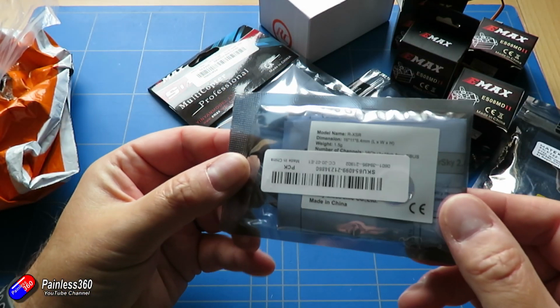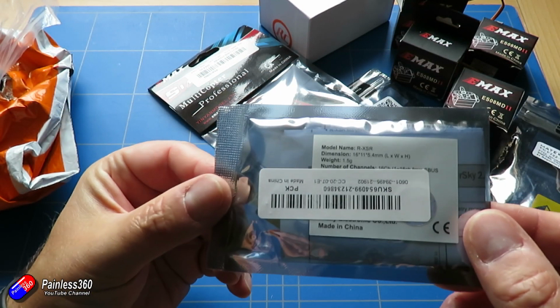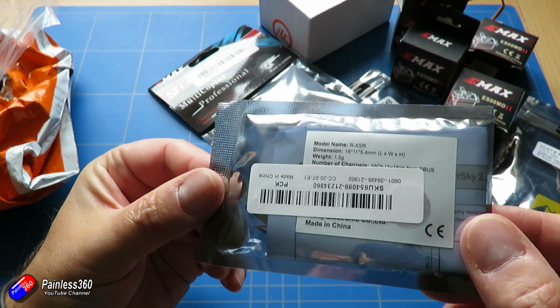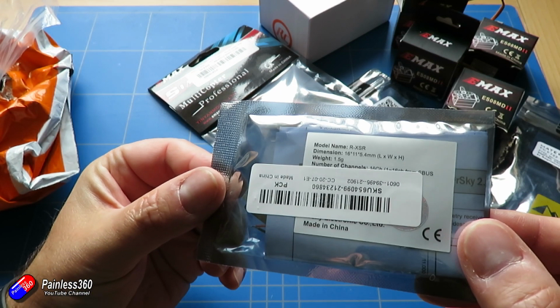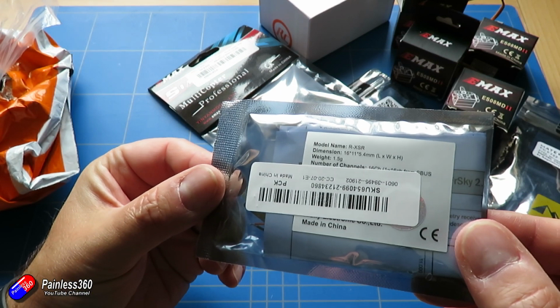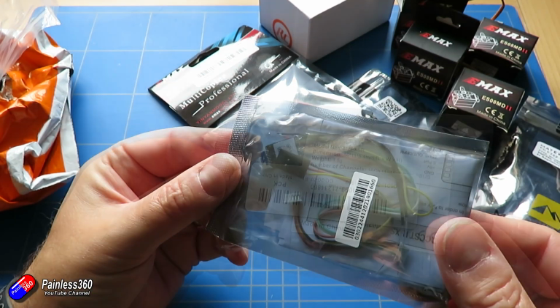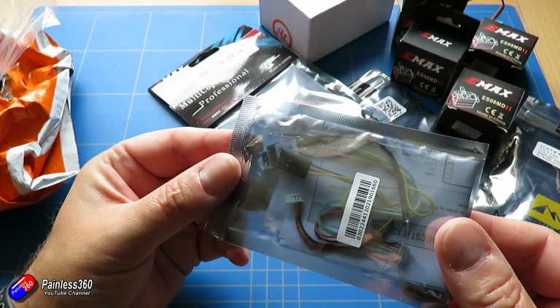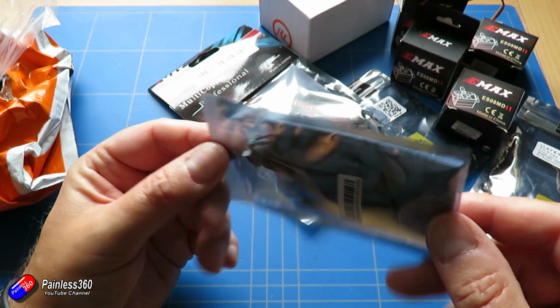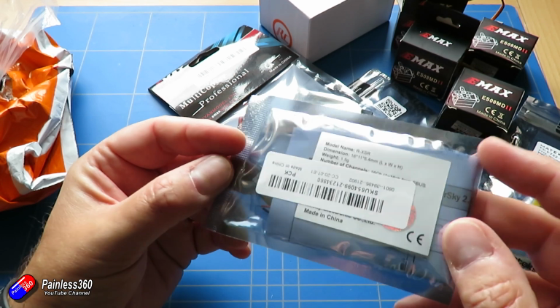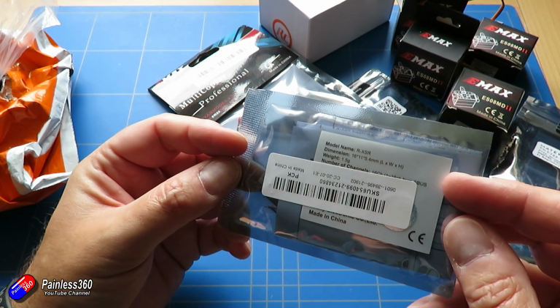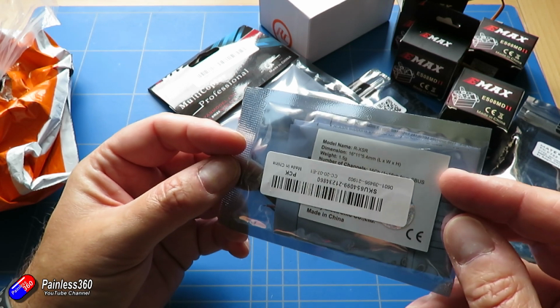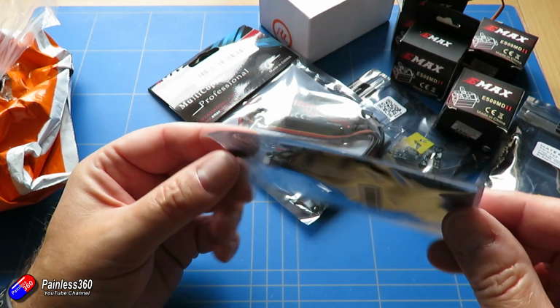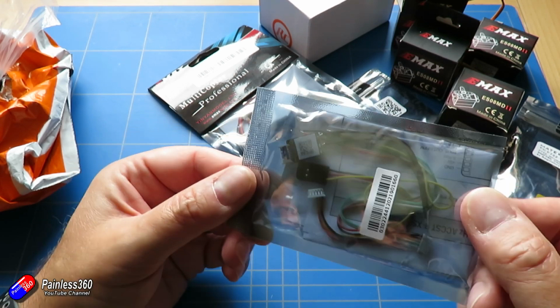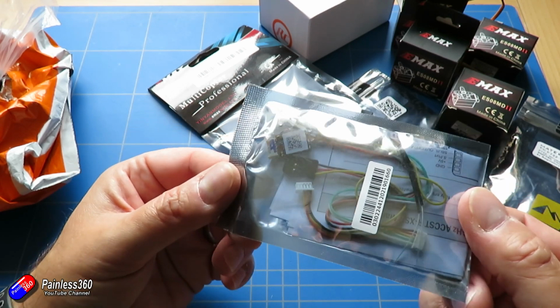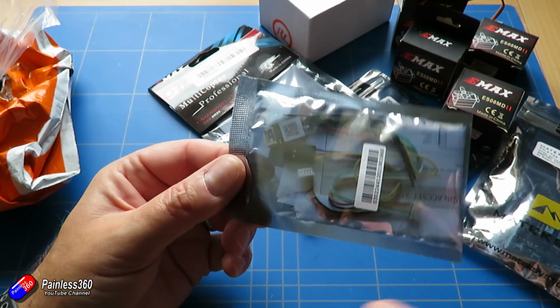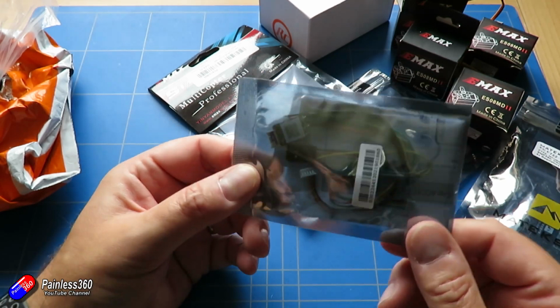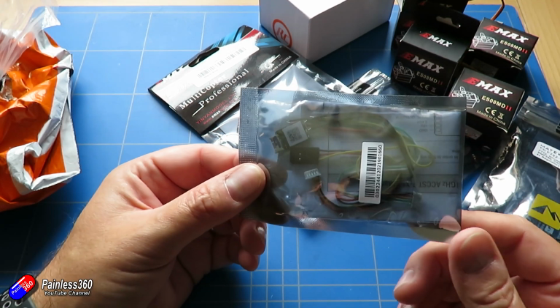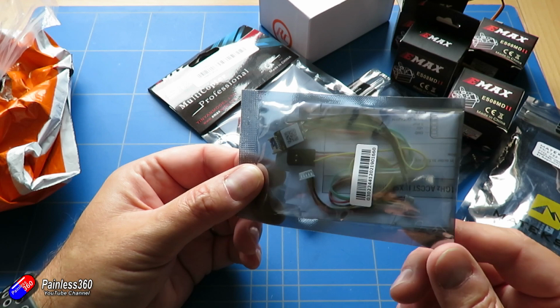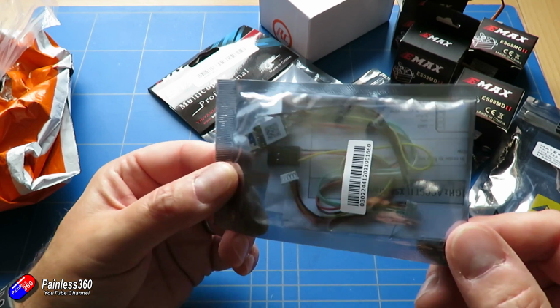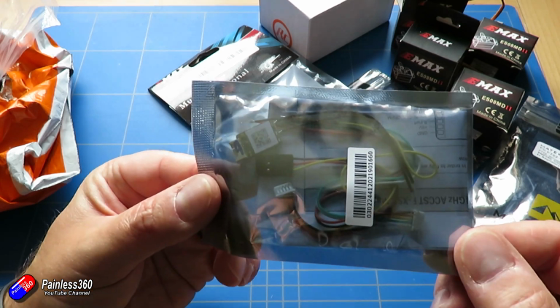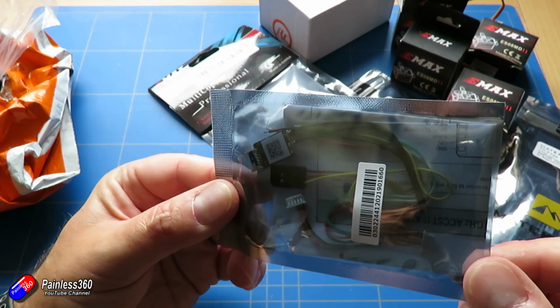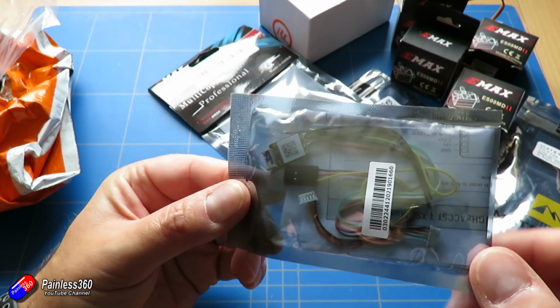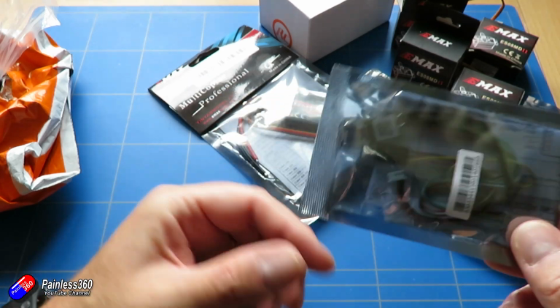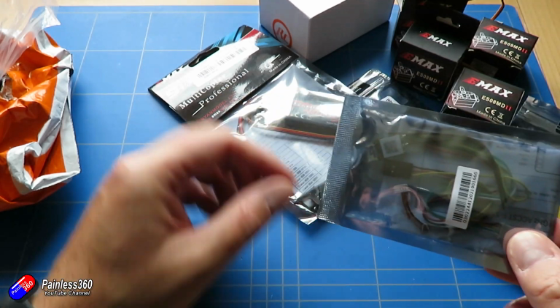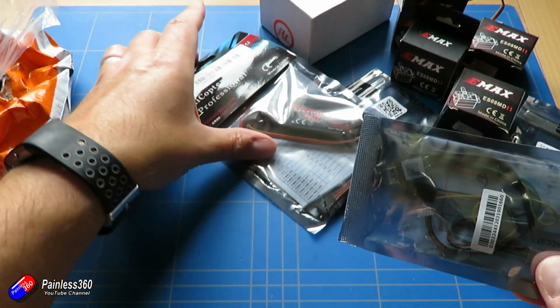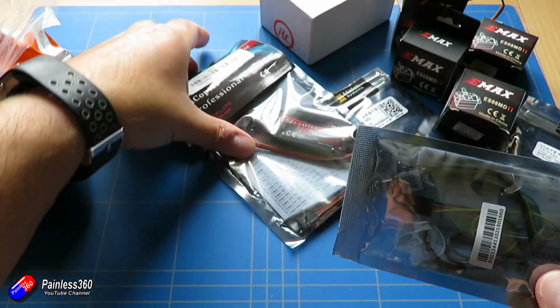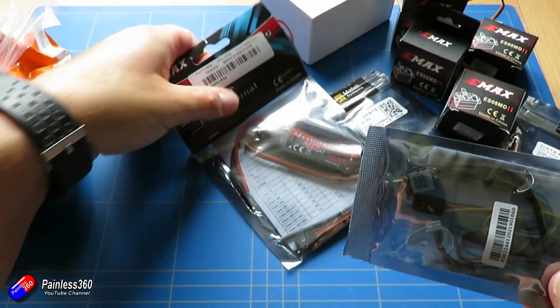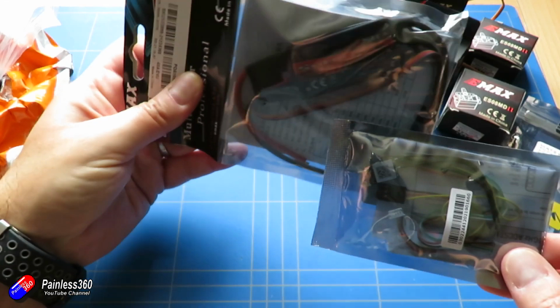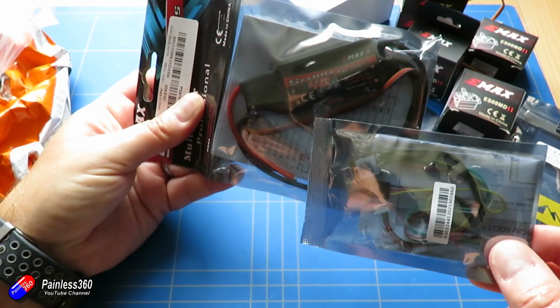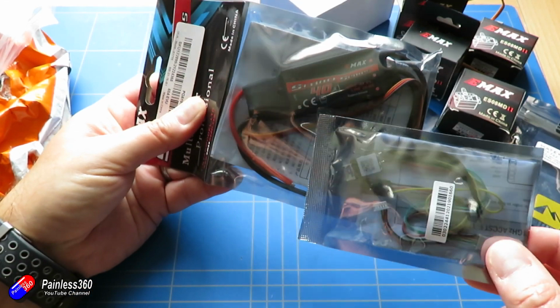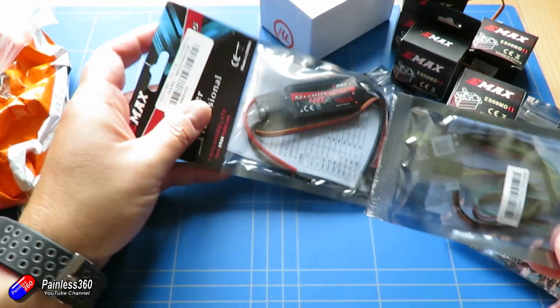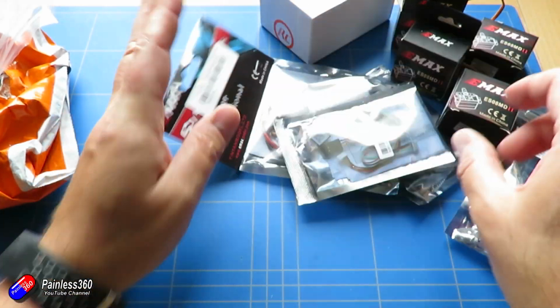We also have an RXSR. This is going to be an FrSky controlled unit - I'm not going to put Crossfire in this. So that's going to be nice and neat and small - very small when you compare it to the size of the ESC.